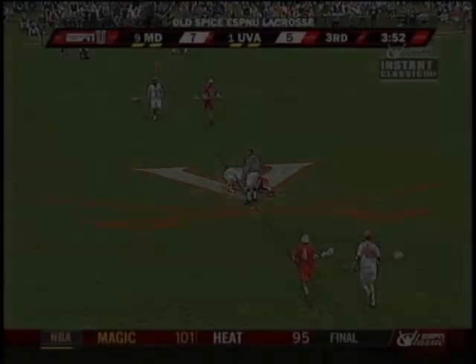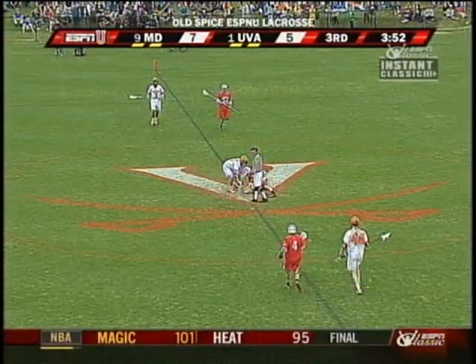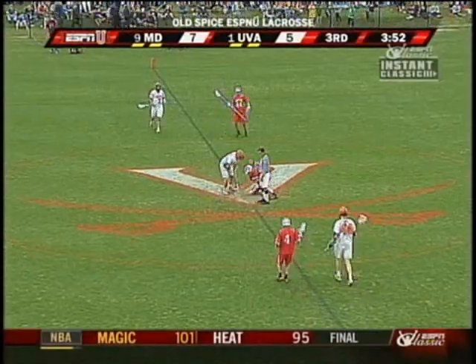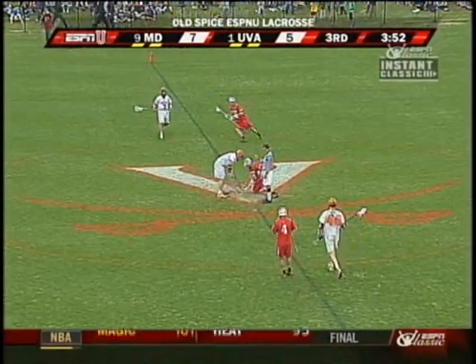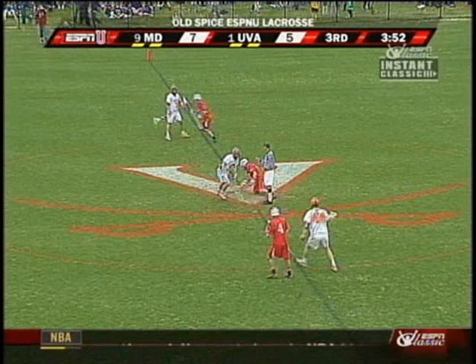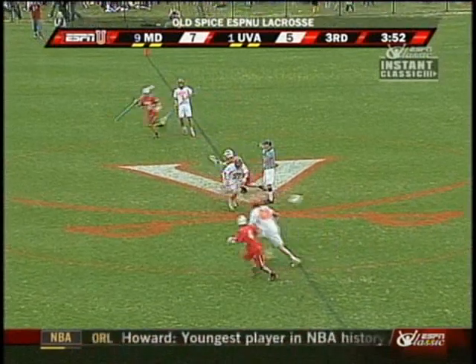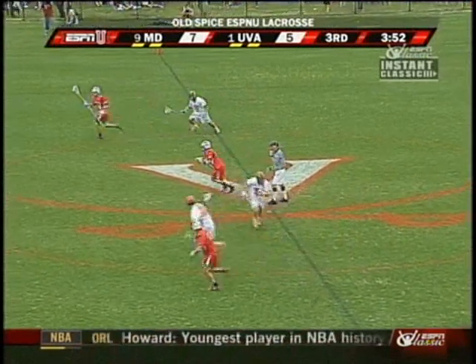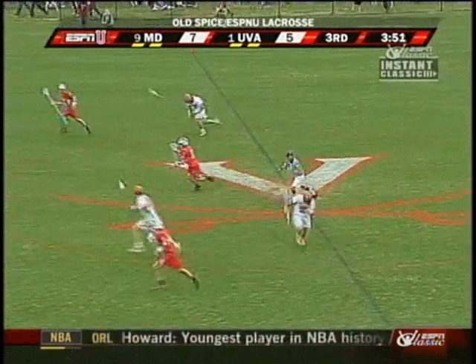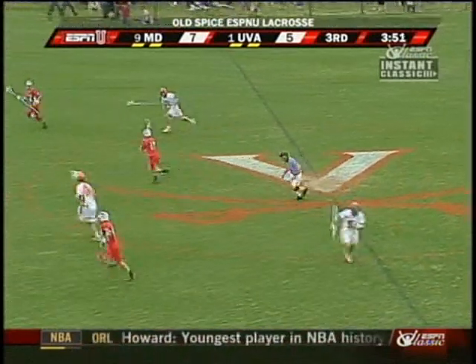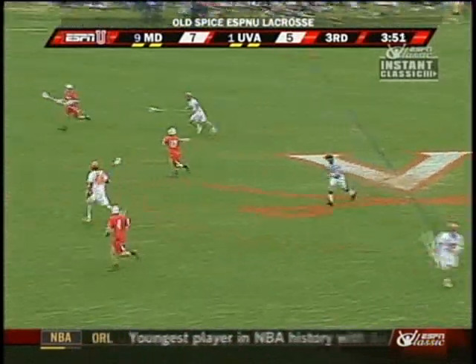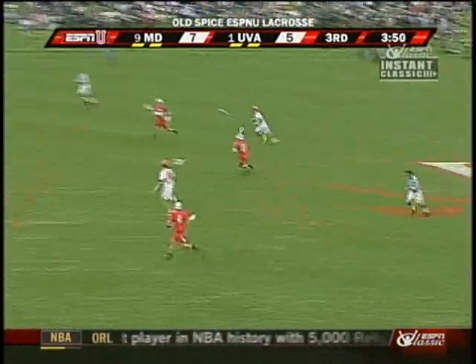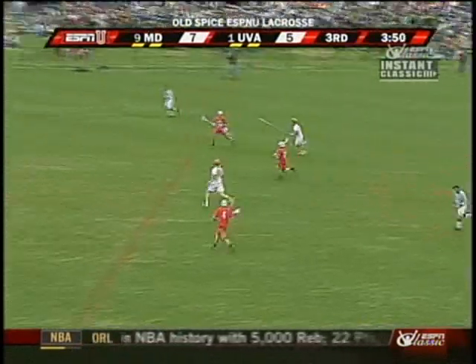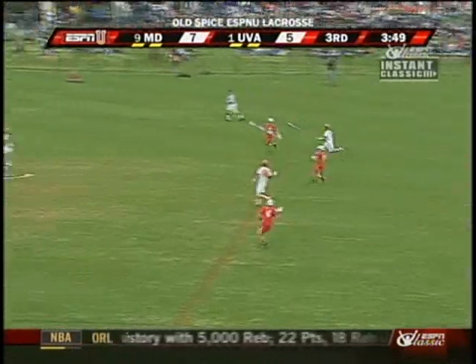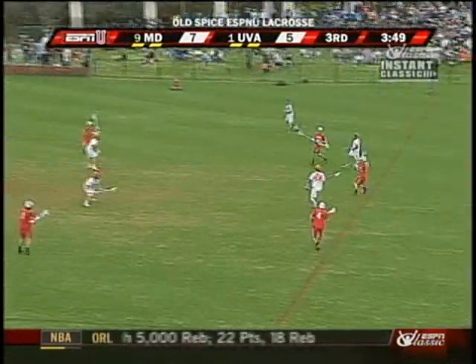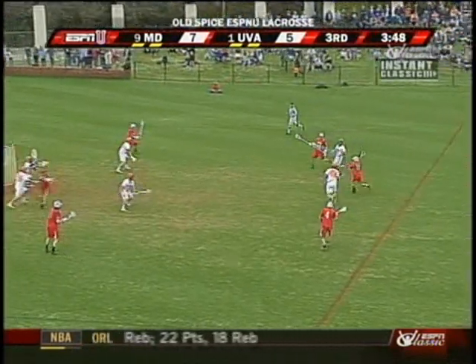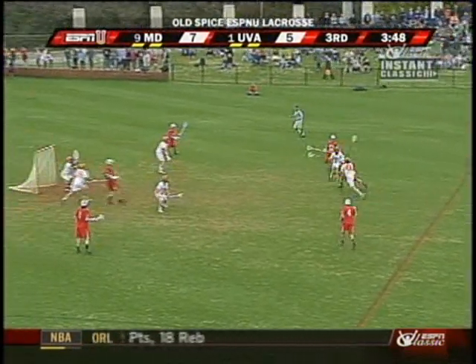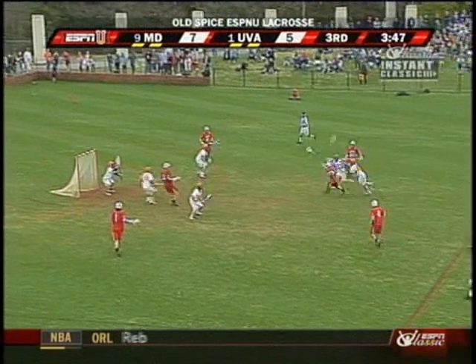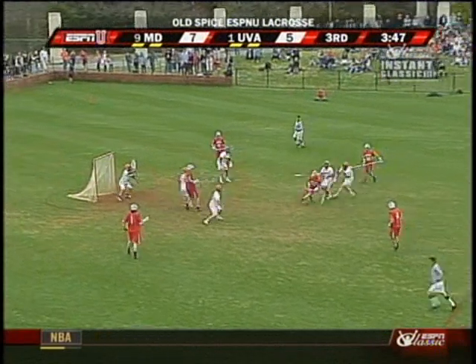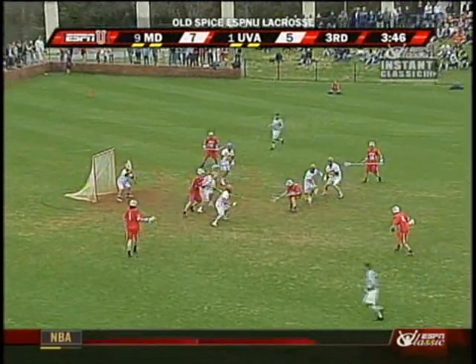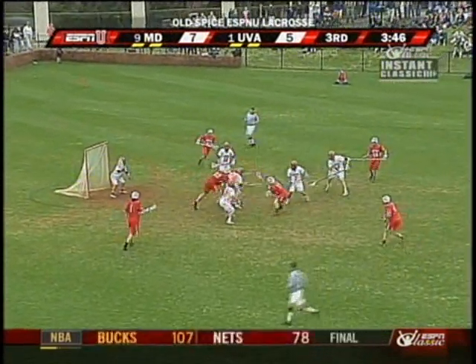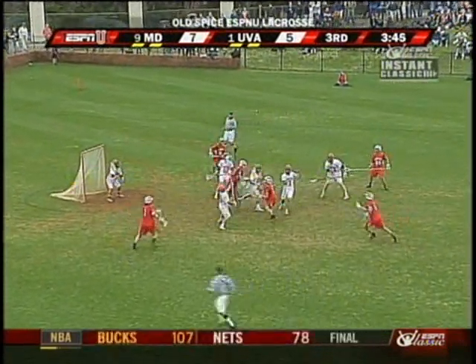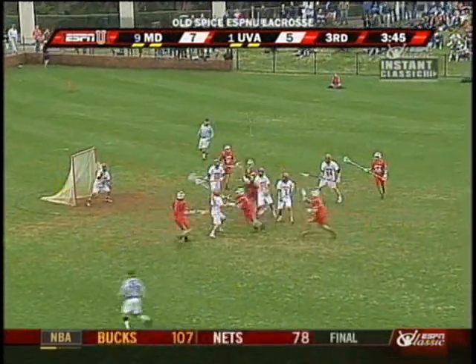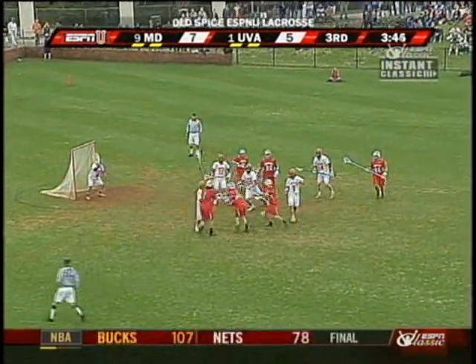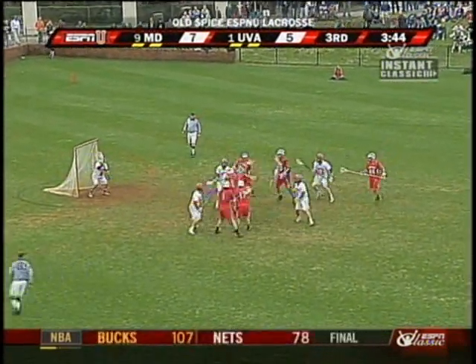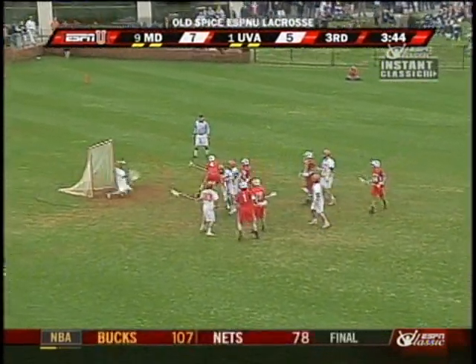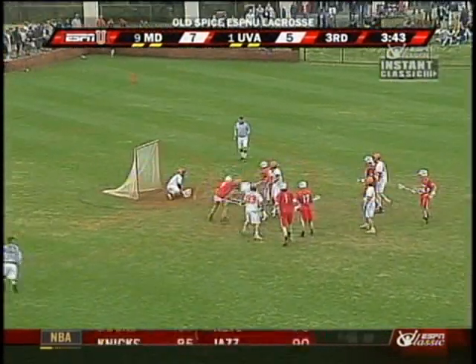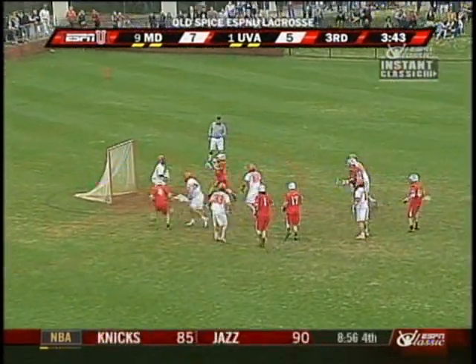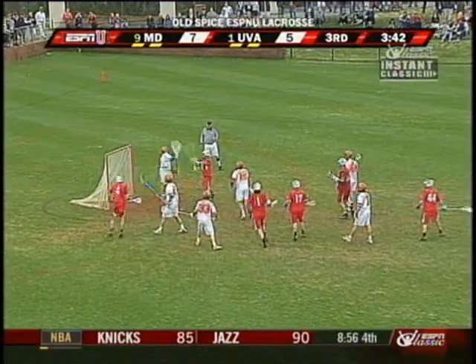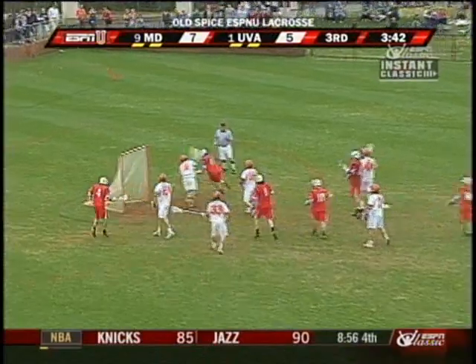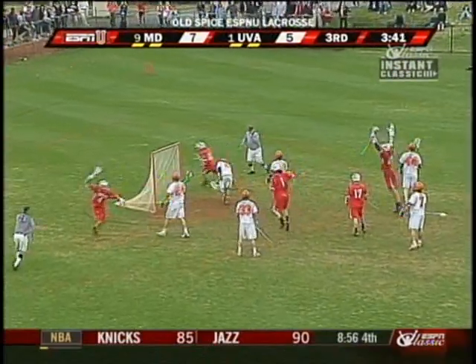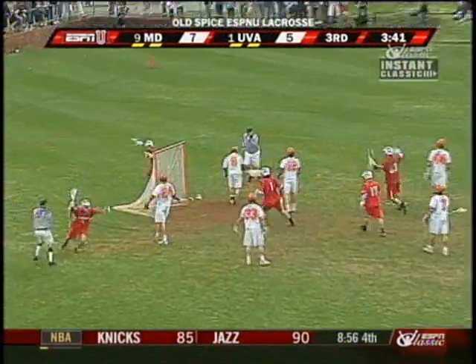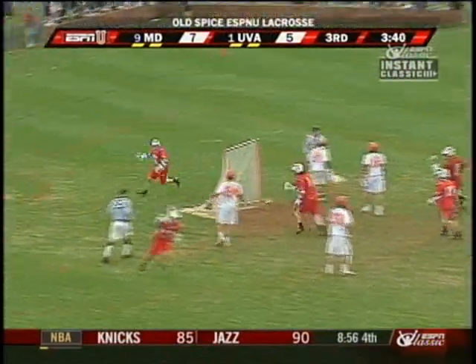In a win over North Carolina, there is movement off the ensuing face-off — give Maryland possession. Holmes on the hesitation — ran right into trouble. Follow-up chance. Gittleman, big save. On the rebound! They score!